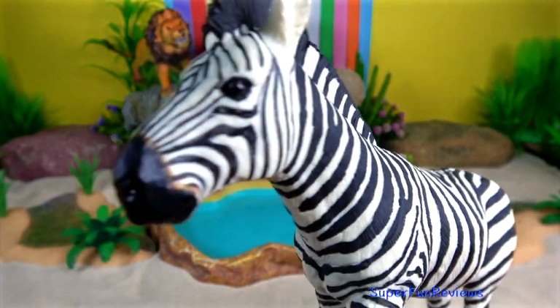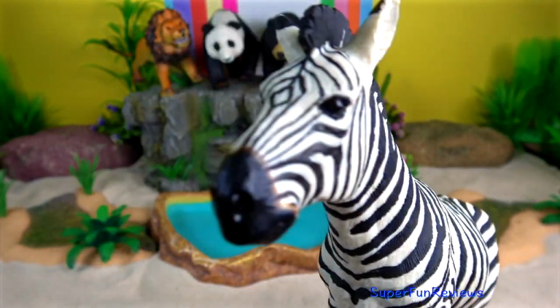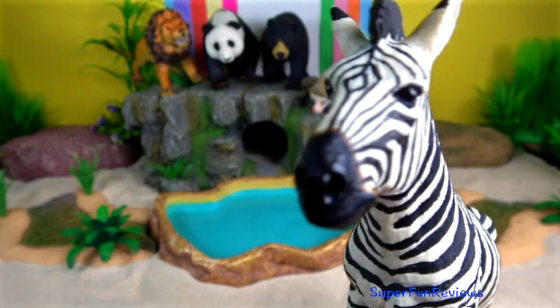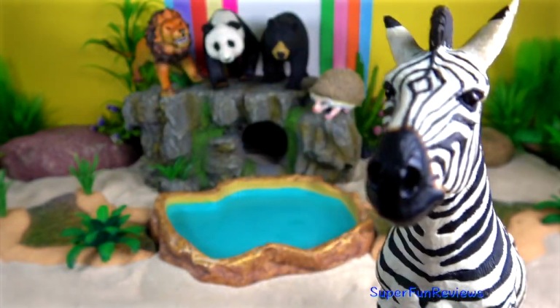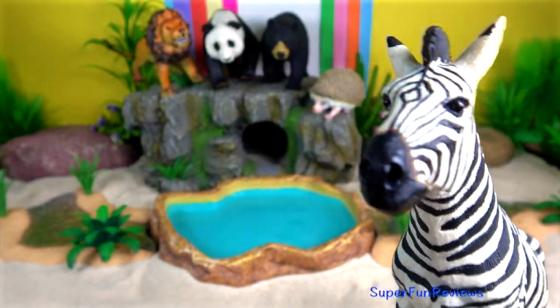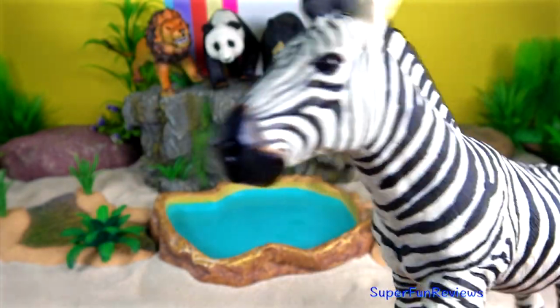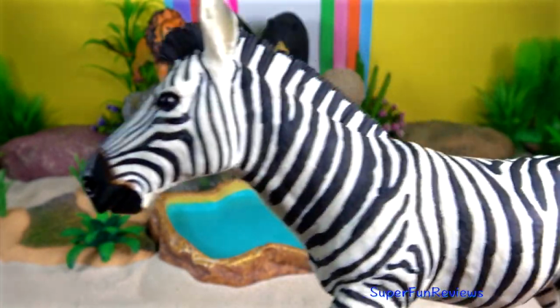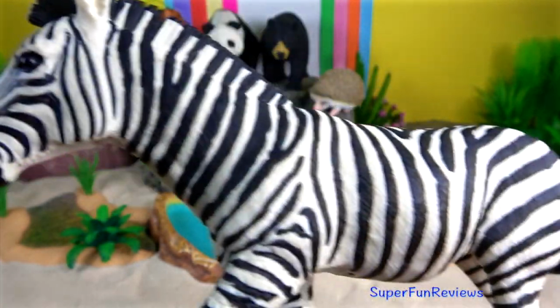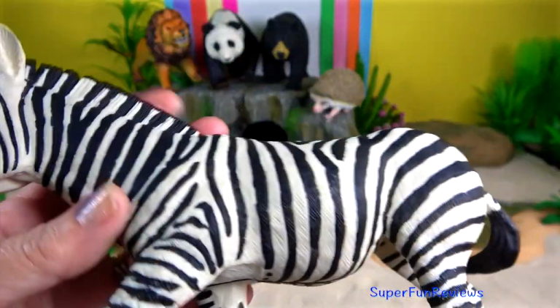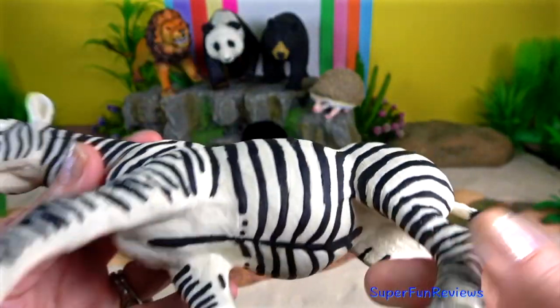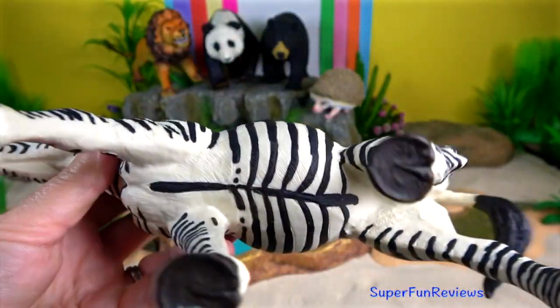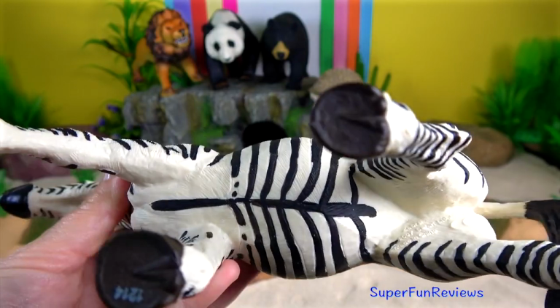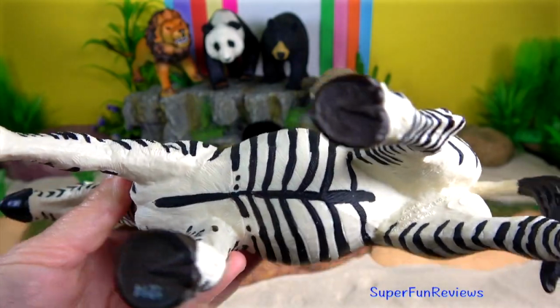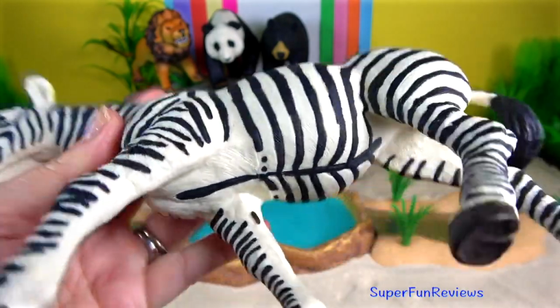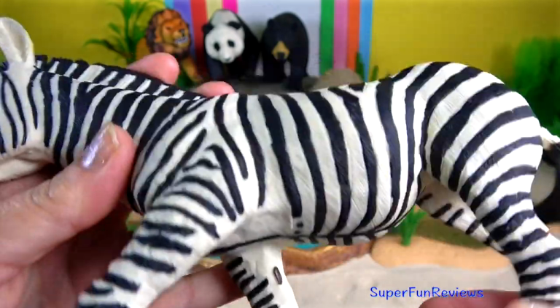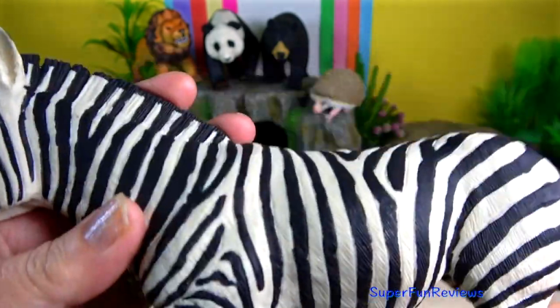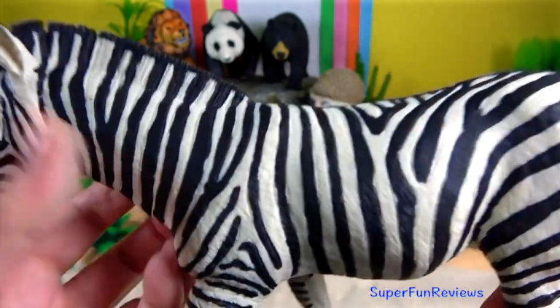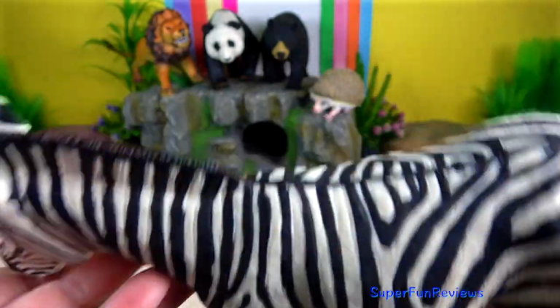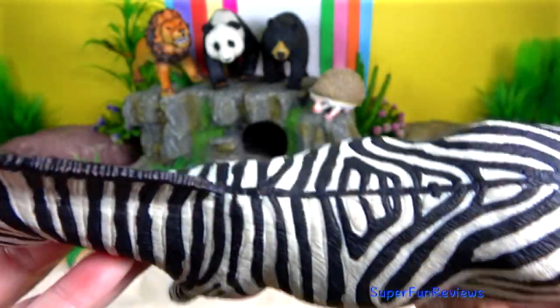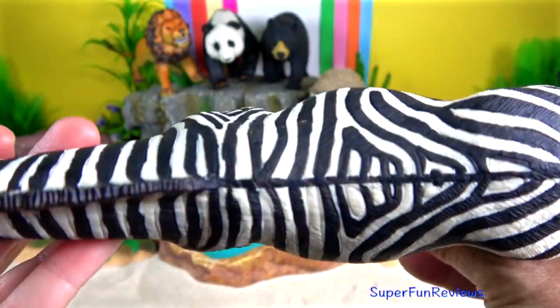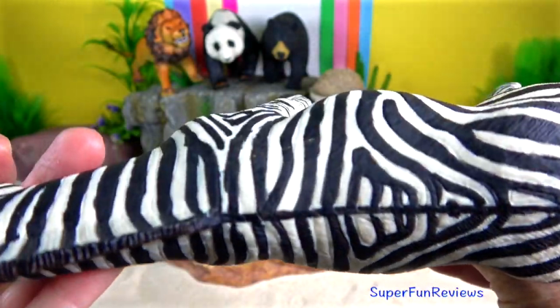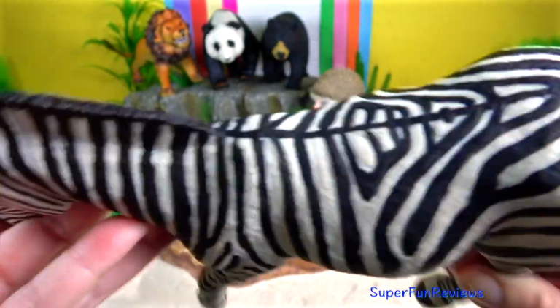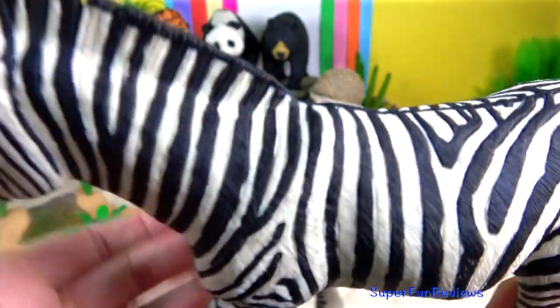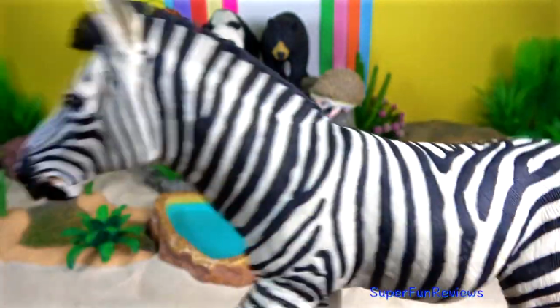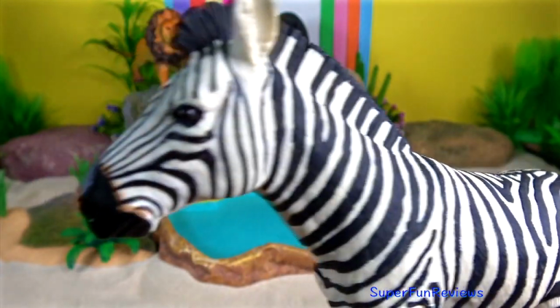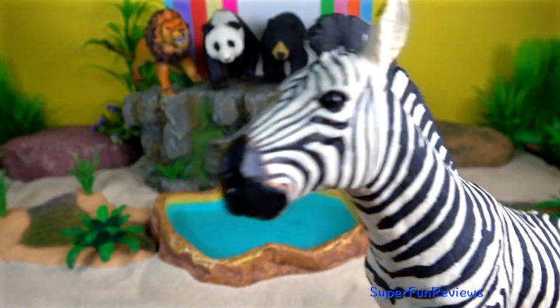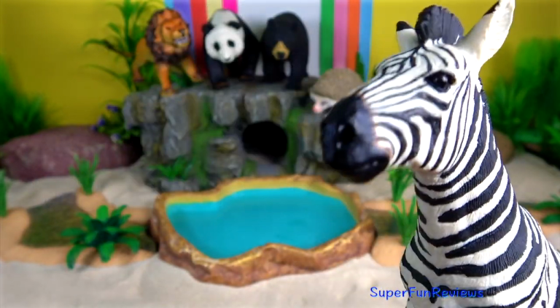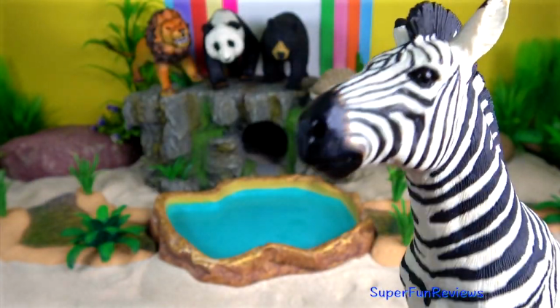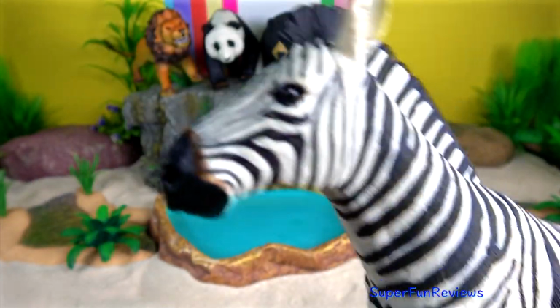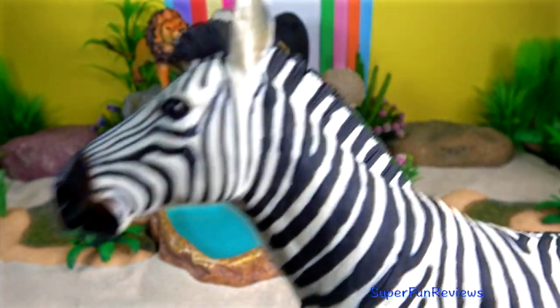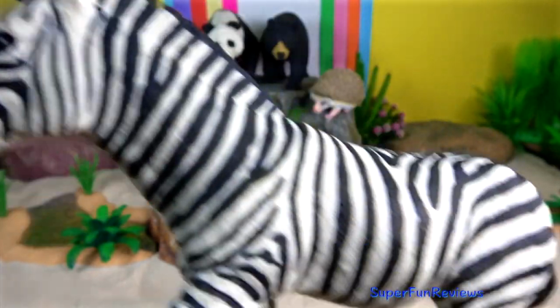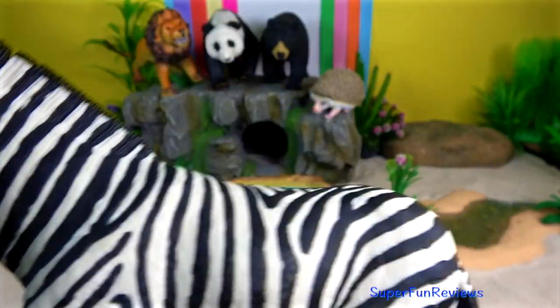The Zebra. The vertical striping helps camouflage the zebra in grass. When they are in a herd it is very hard for a predator to pick out one single zebra.